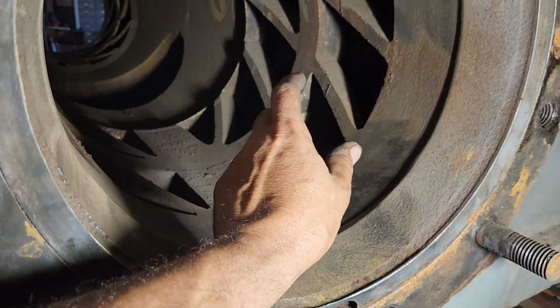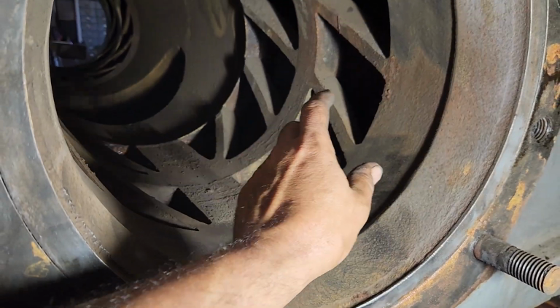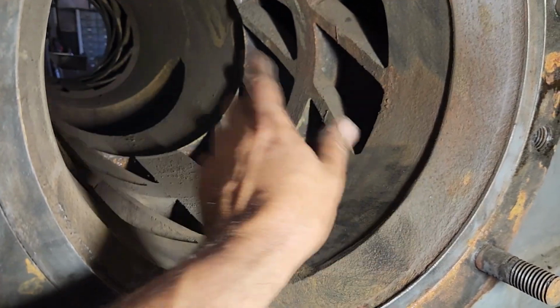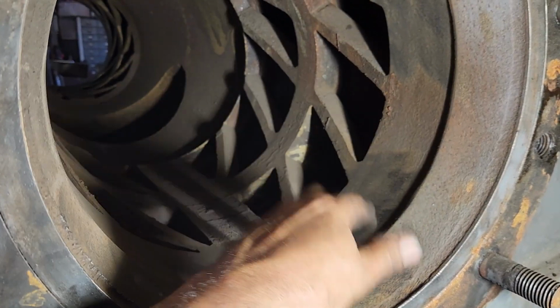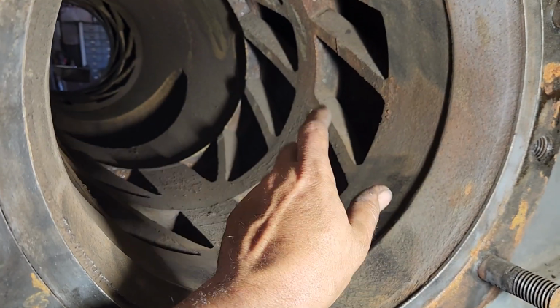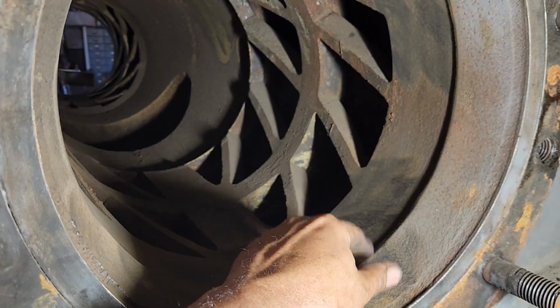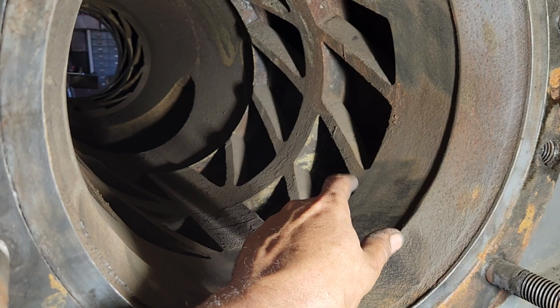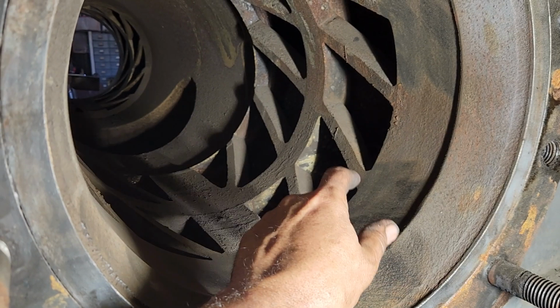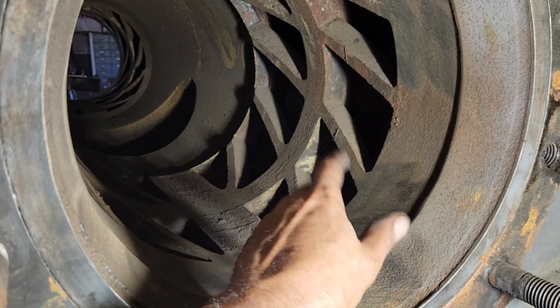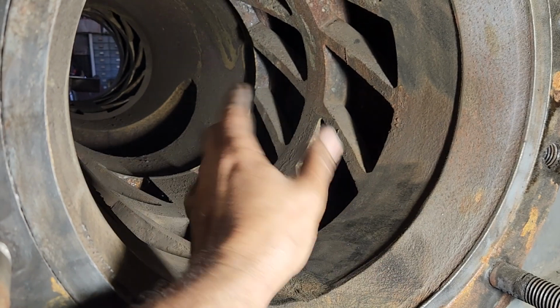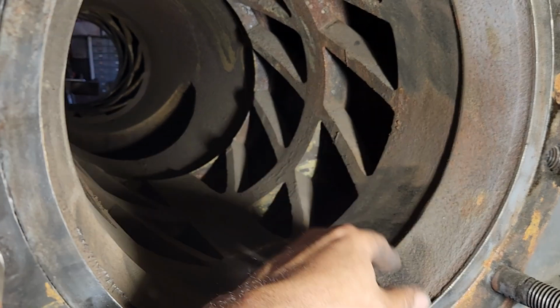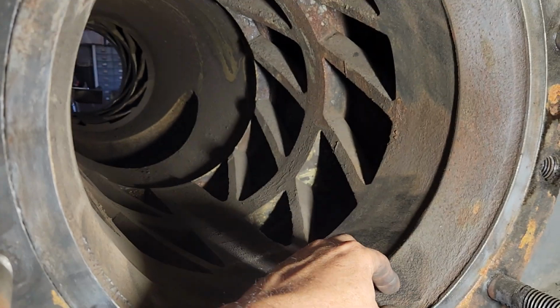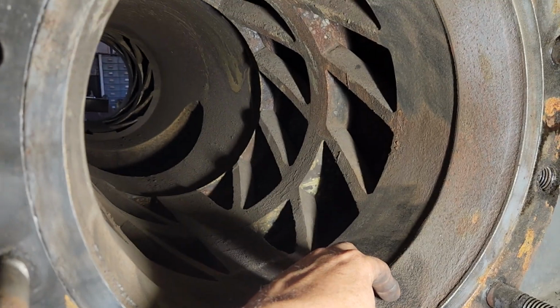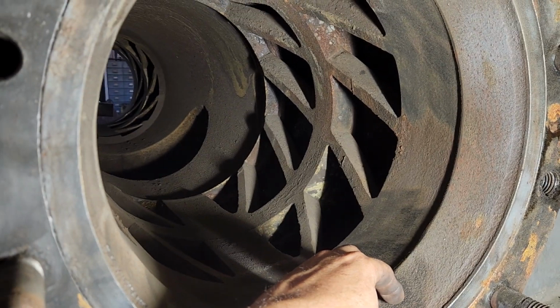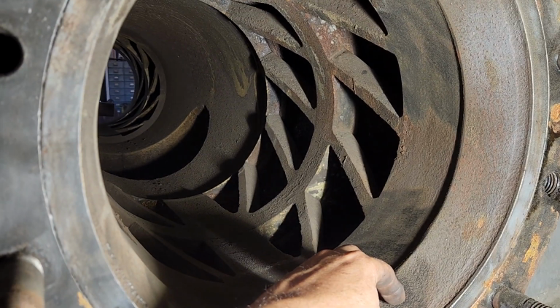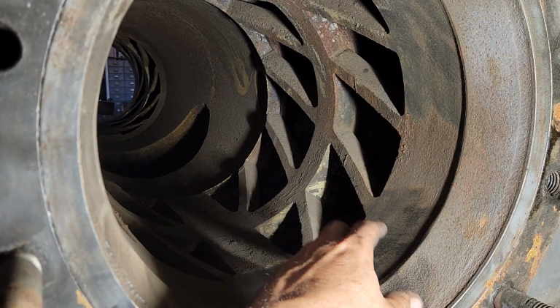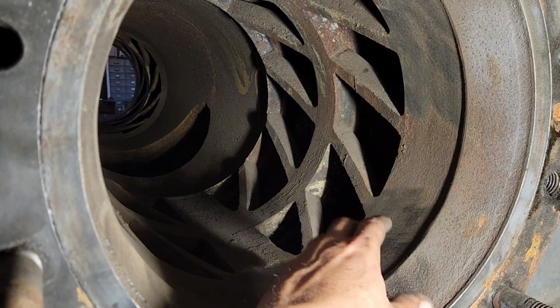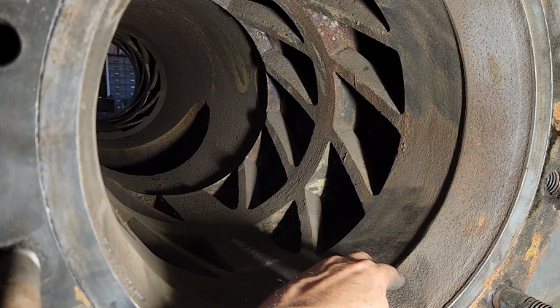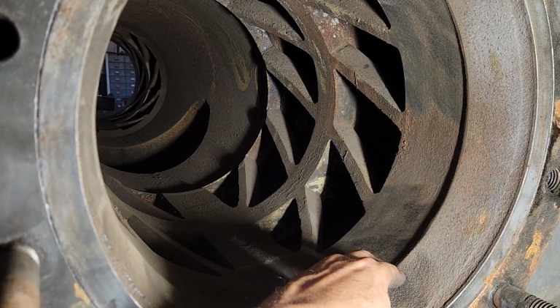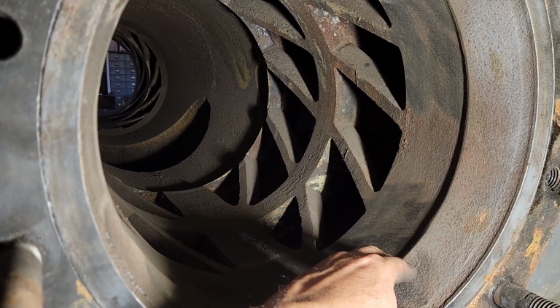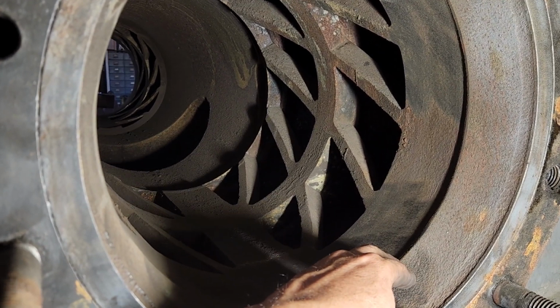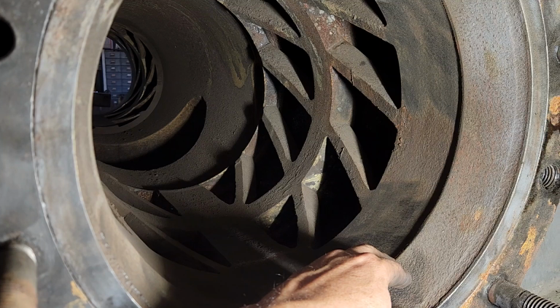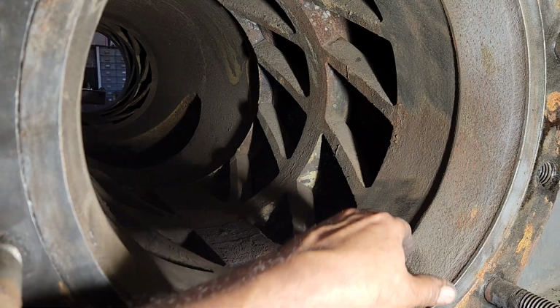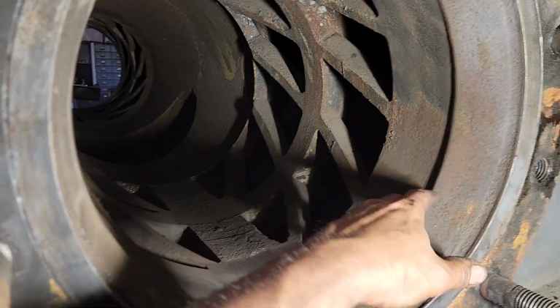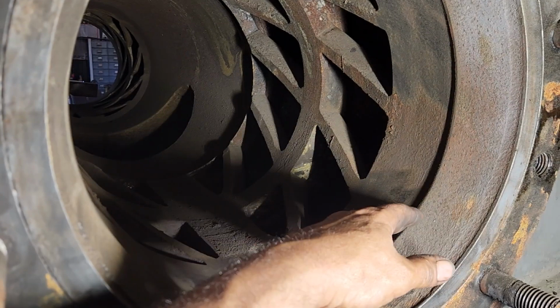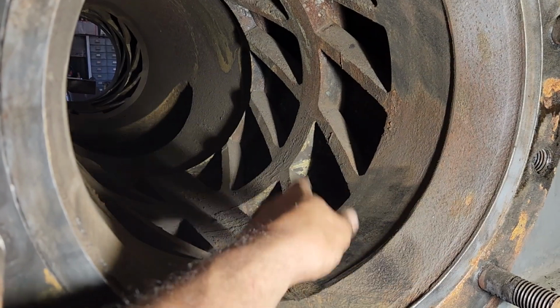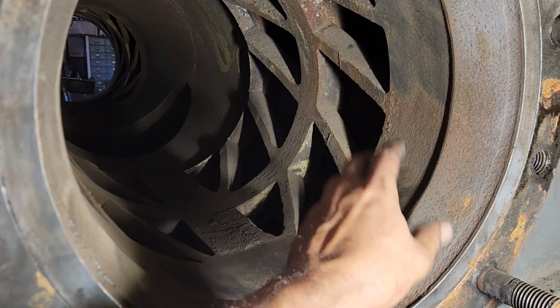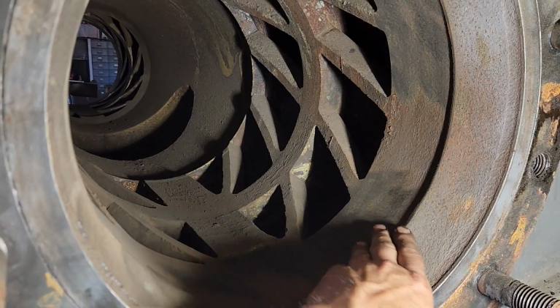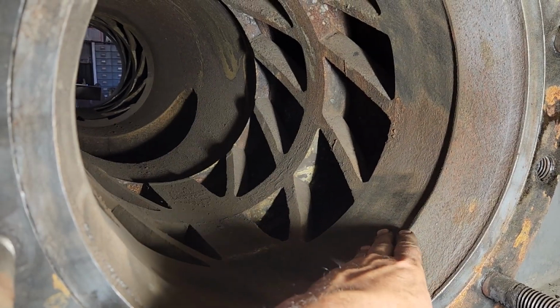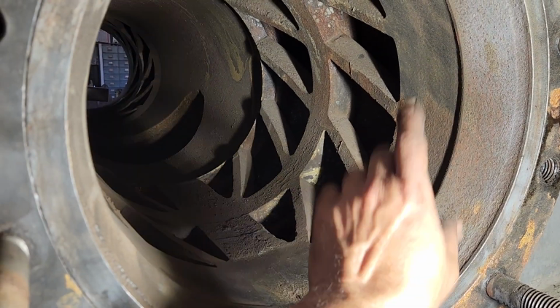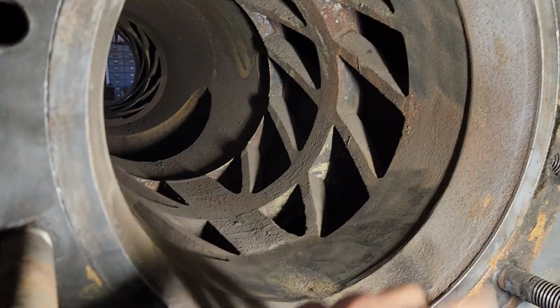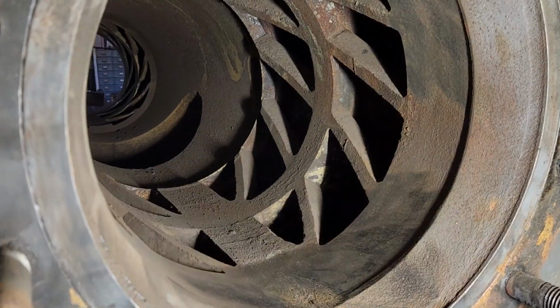It's about 14.300, which is not too bad. We're going to go in here, bore it out, and fix this.